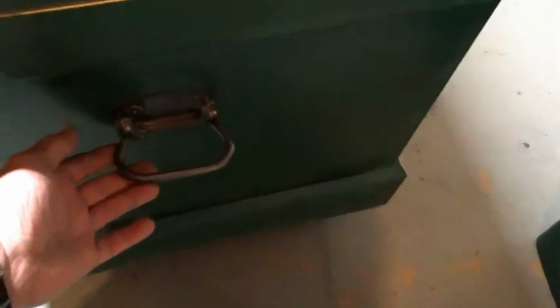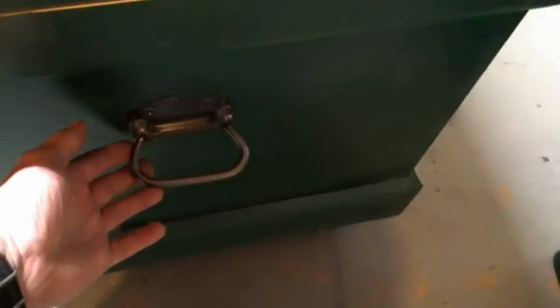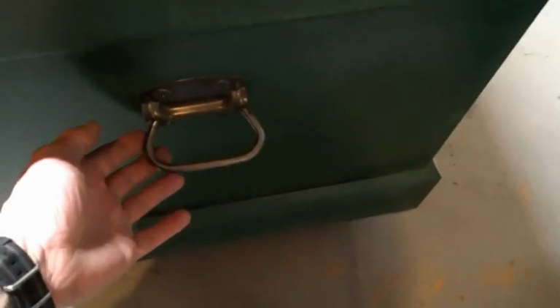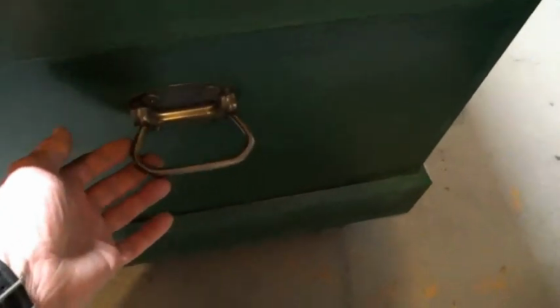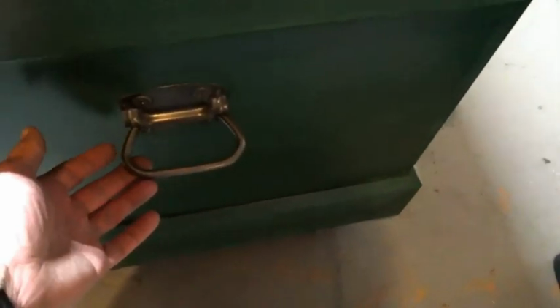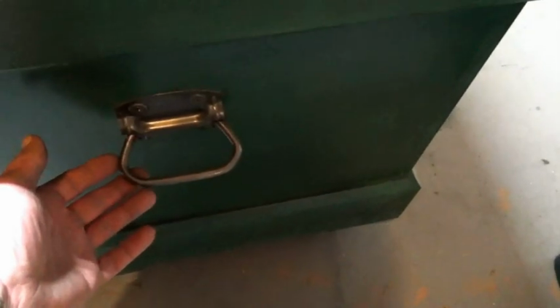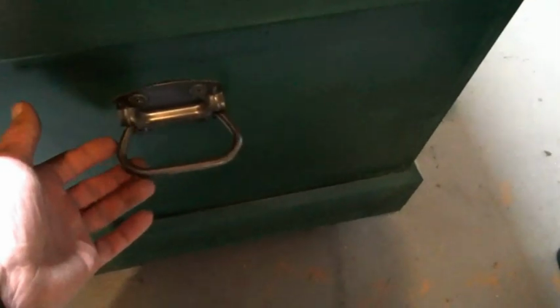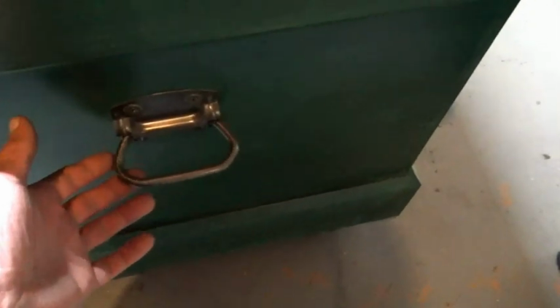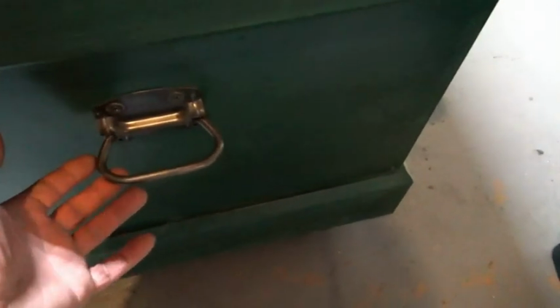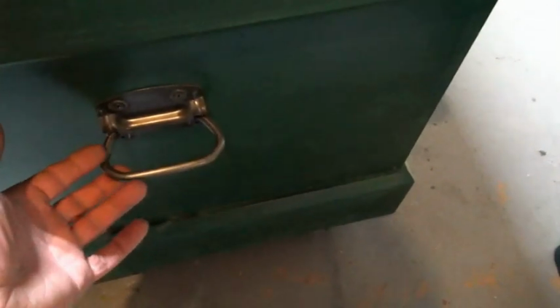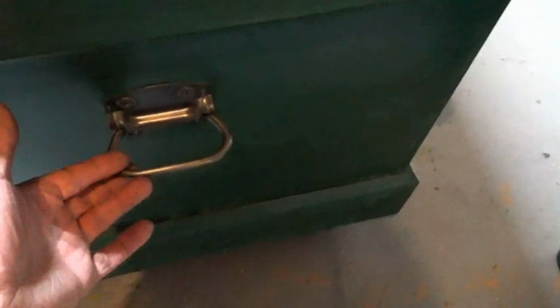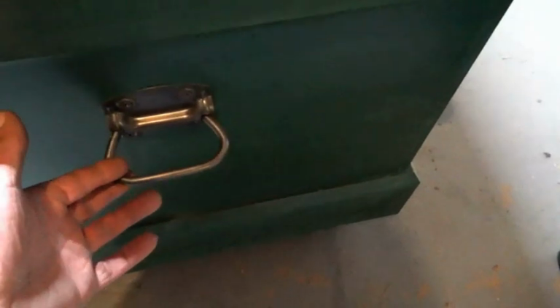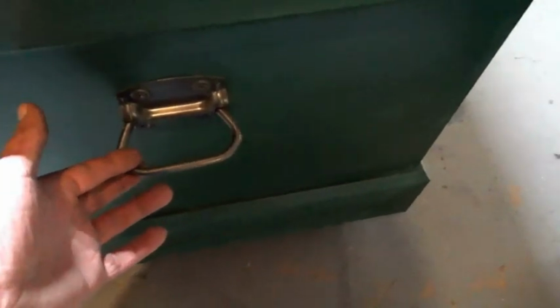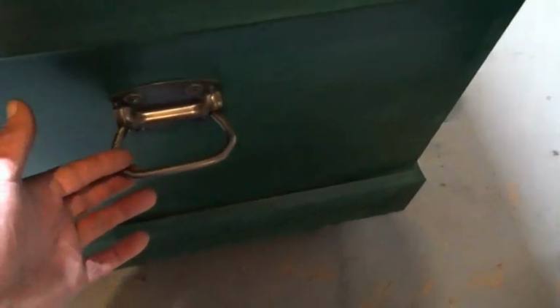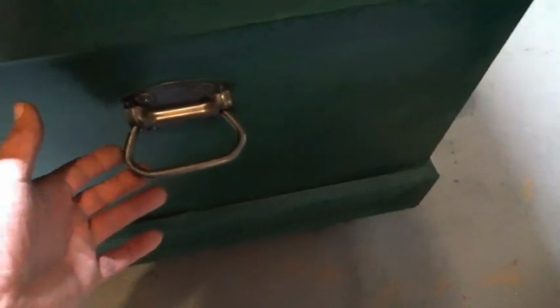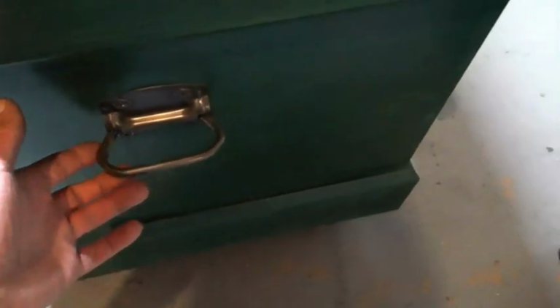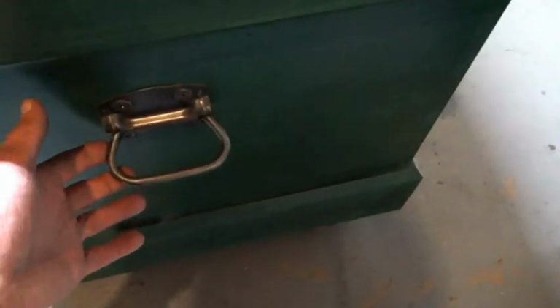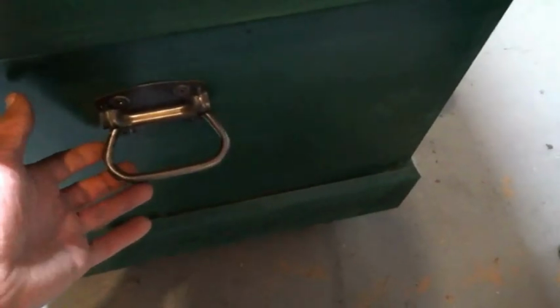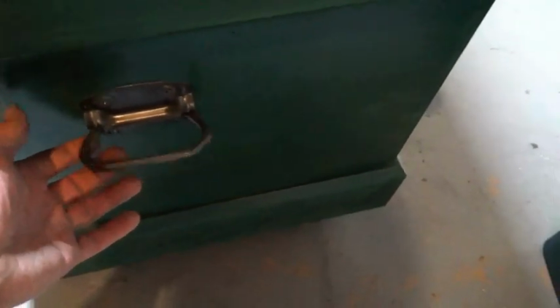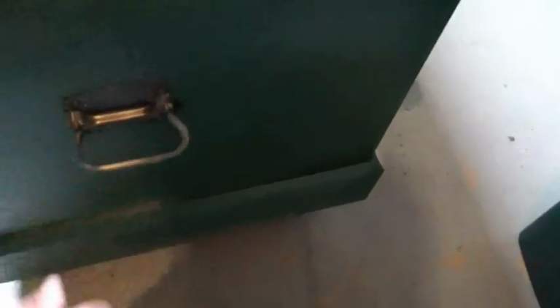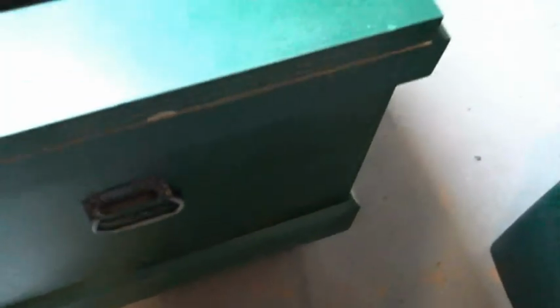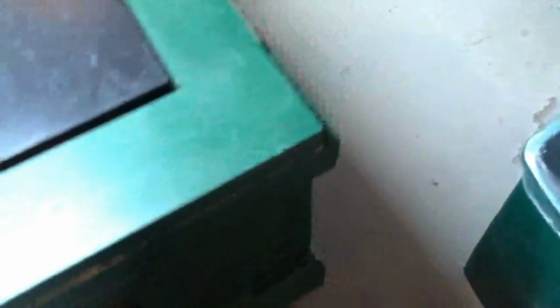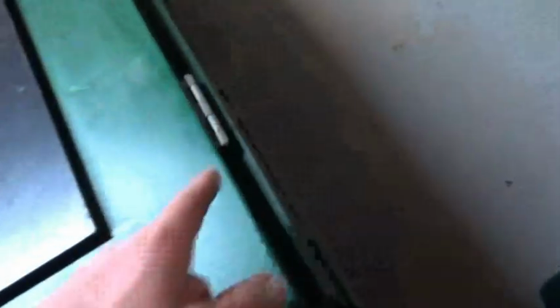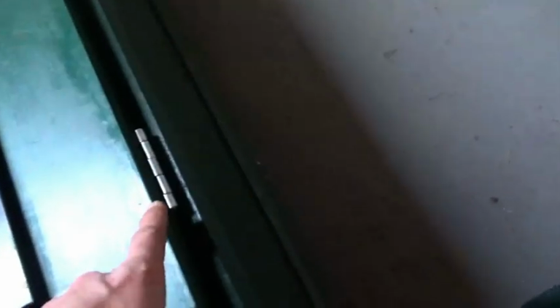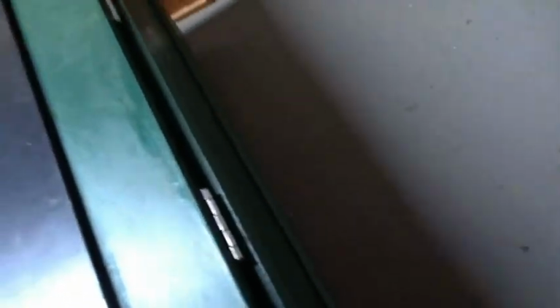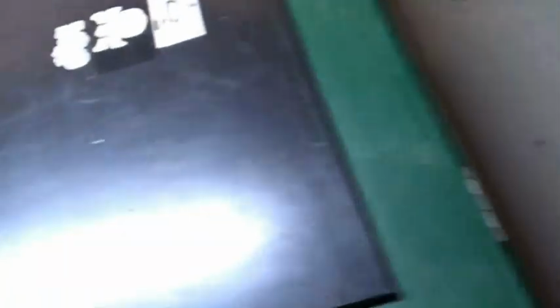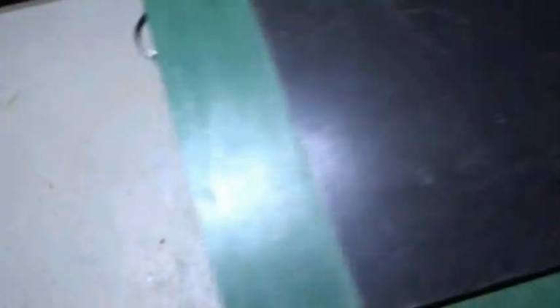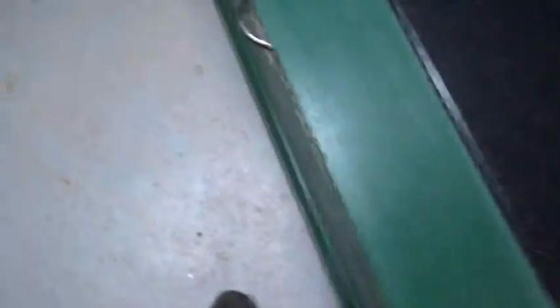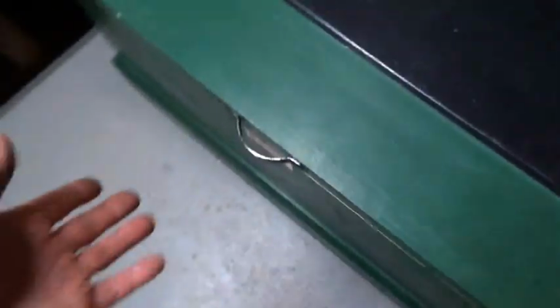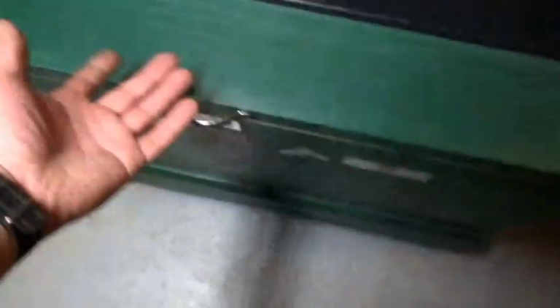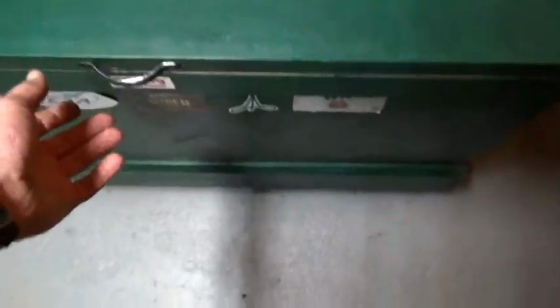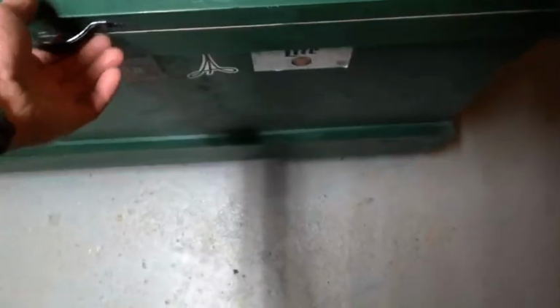Typical galvanized hardware, but I dipped it in citric acid to get the zinc plating off and then oil blackened these to make them look a little bit better. Didn't do it with the hinges. Some old cabinet handle here.